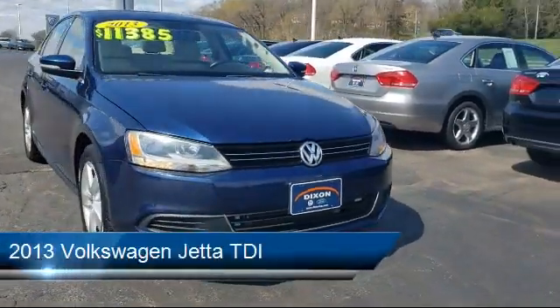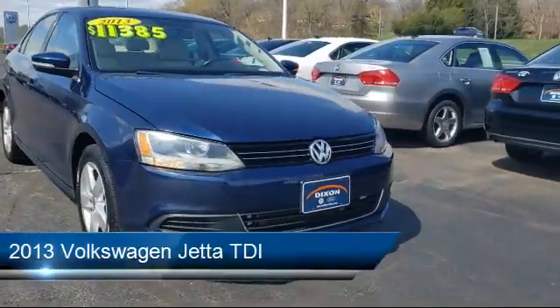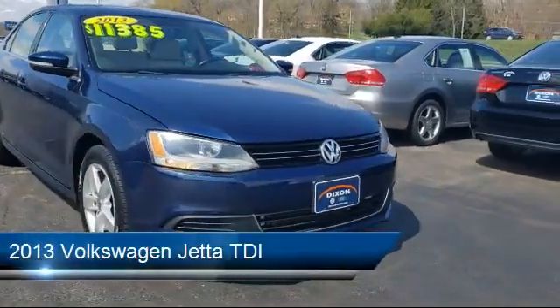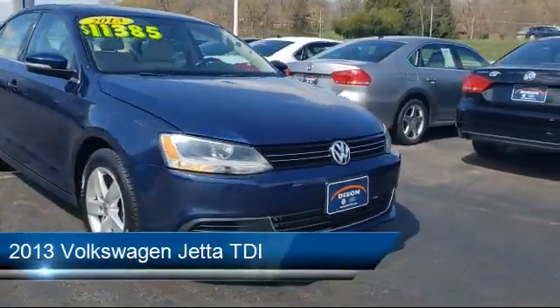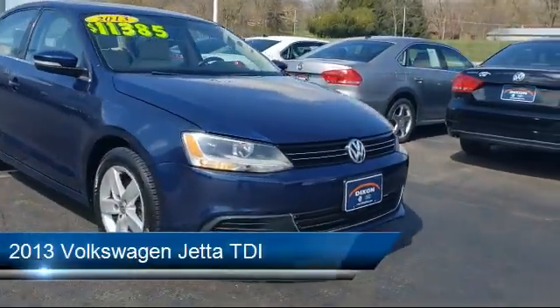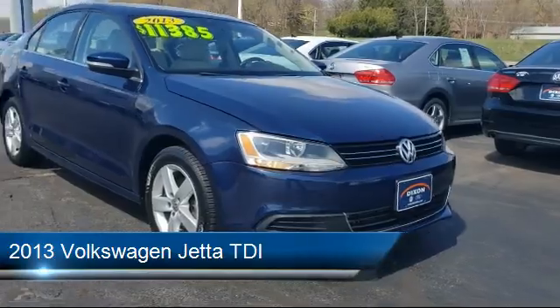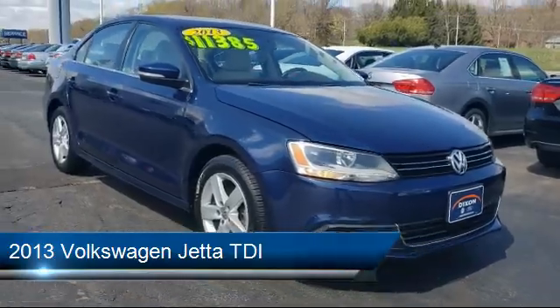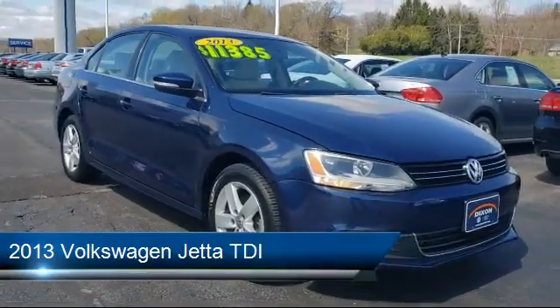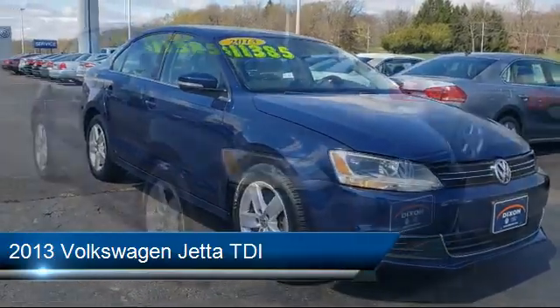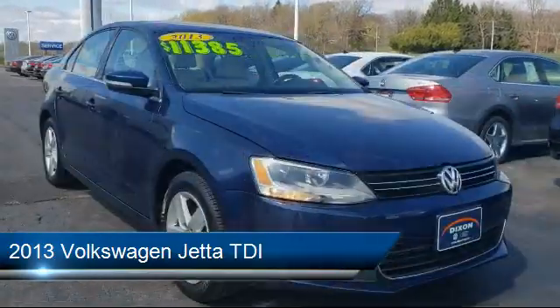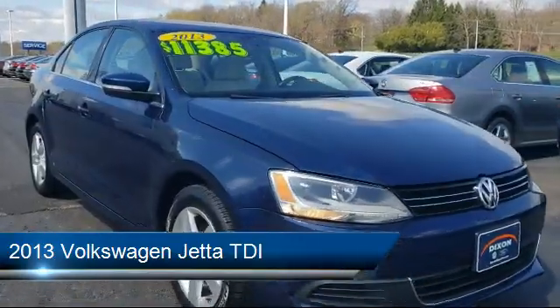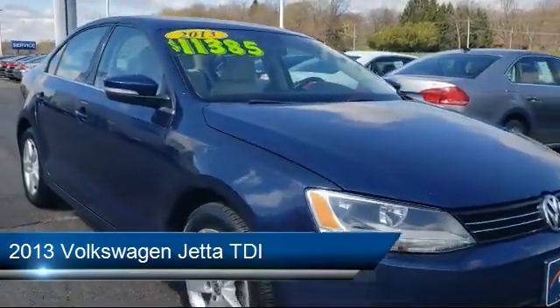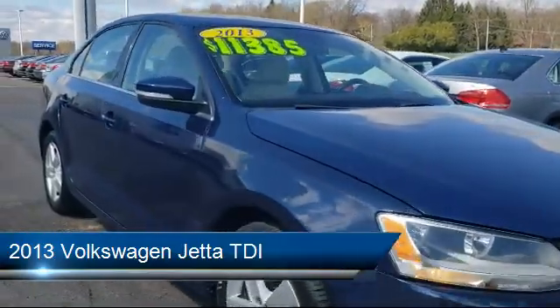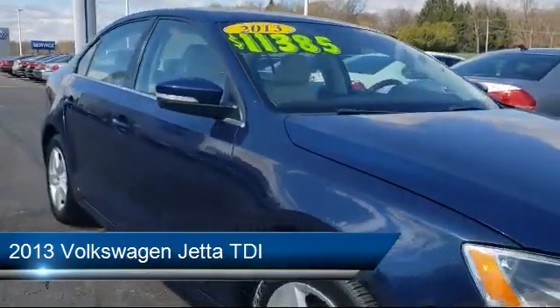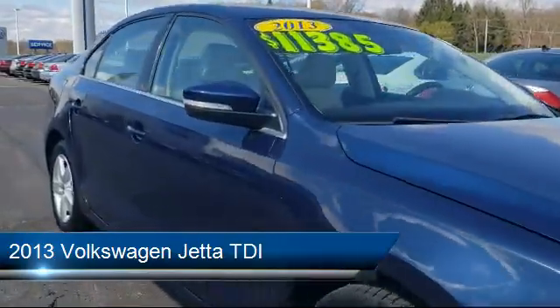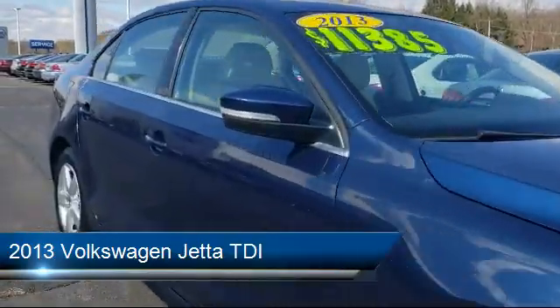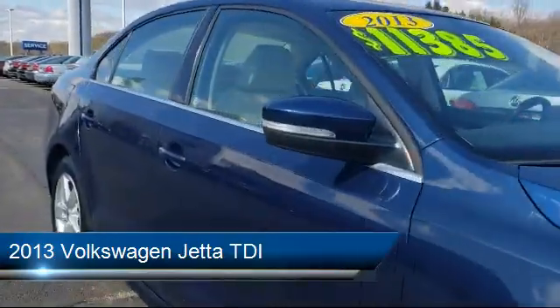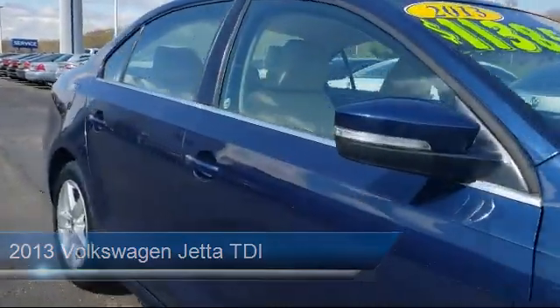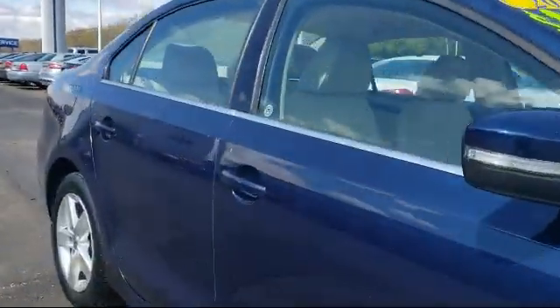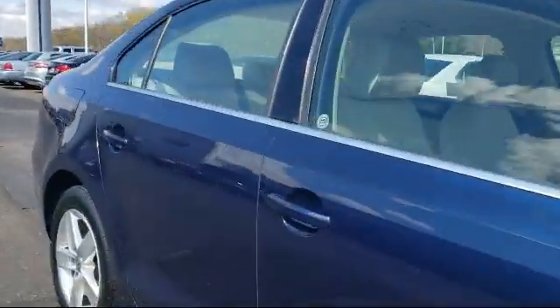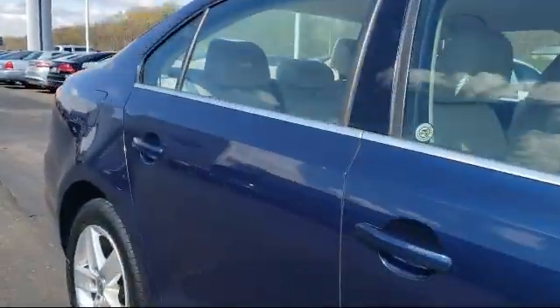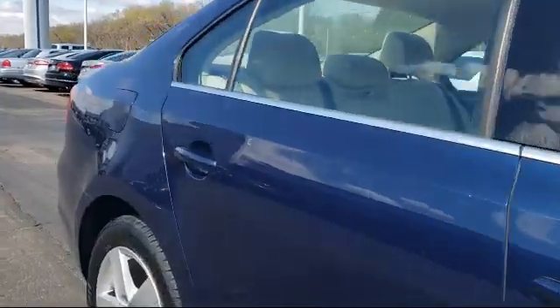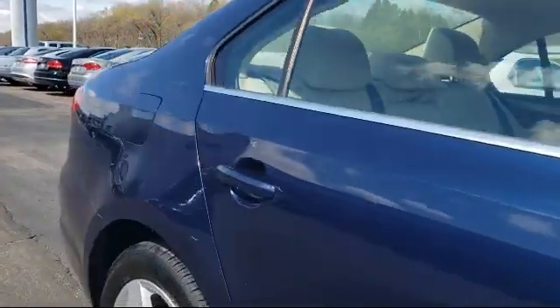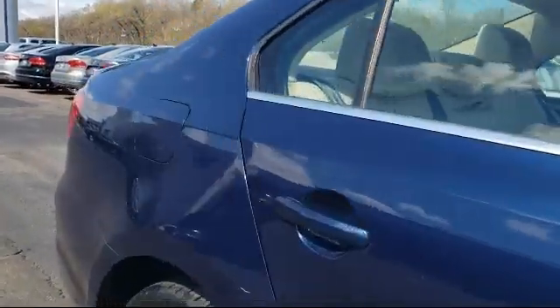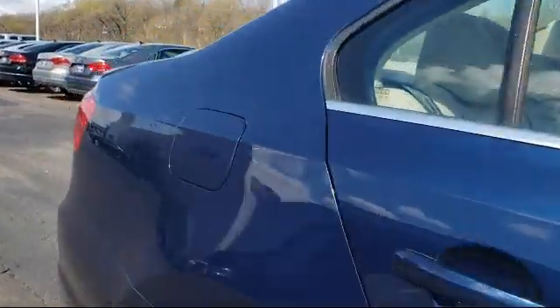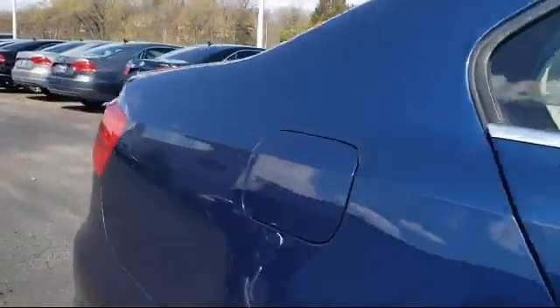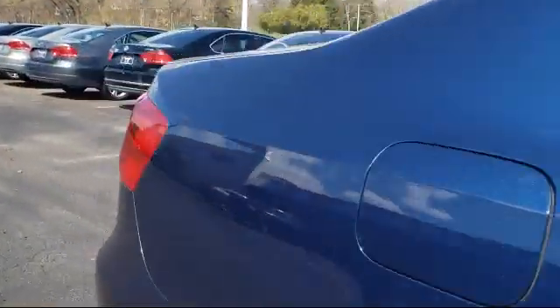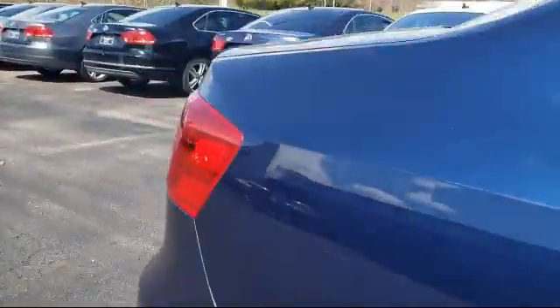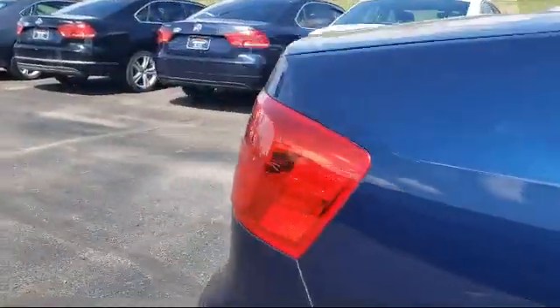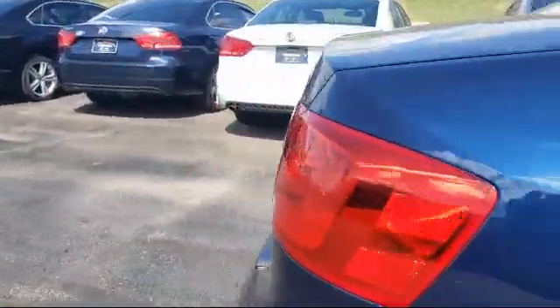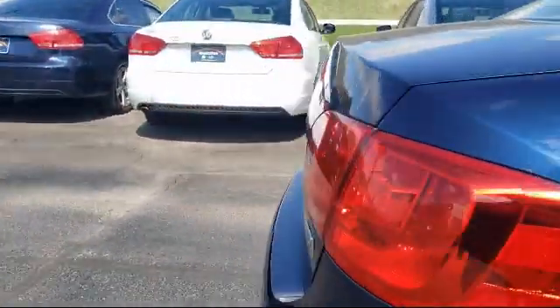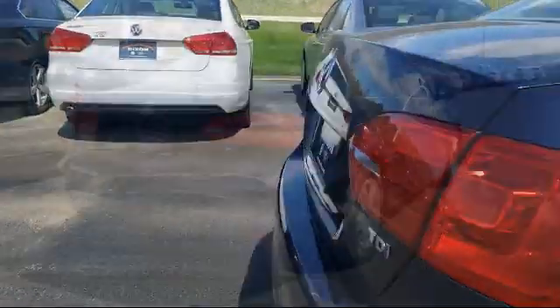It comes equipped with a Tire Pressure Monitoring System, Premium Sound System, Leather-Wrapped Steering Wheel, Sirius XM Satellite Radio, and Heated Door Mirrors.